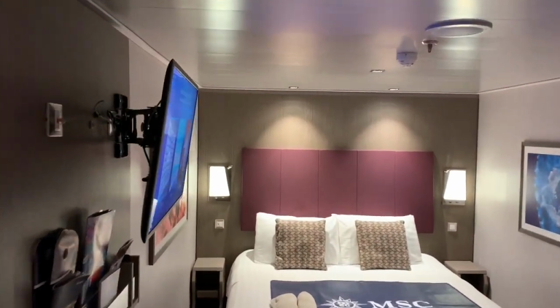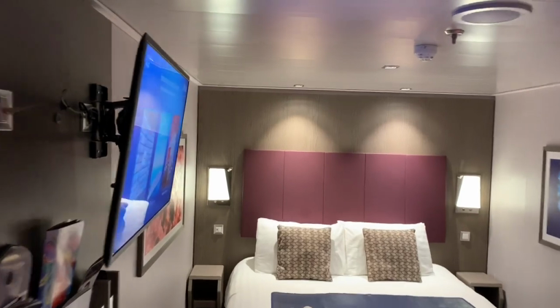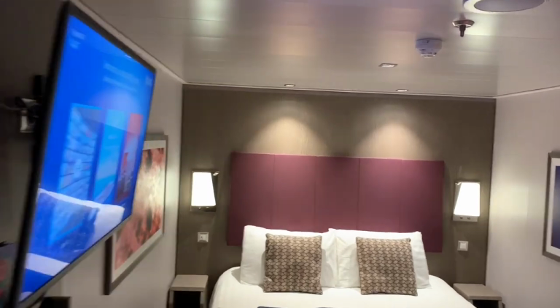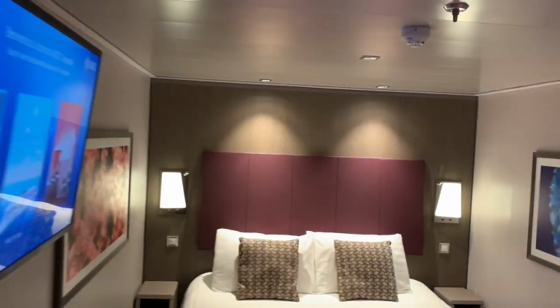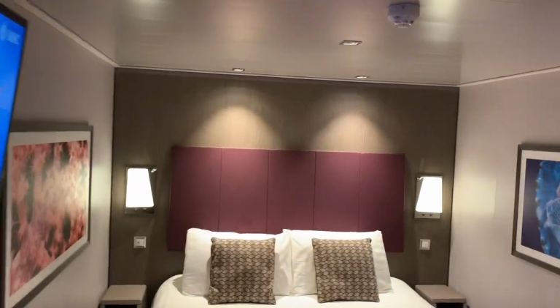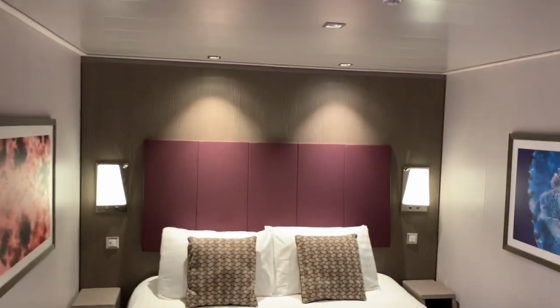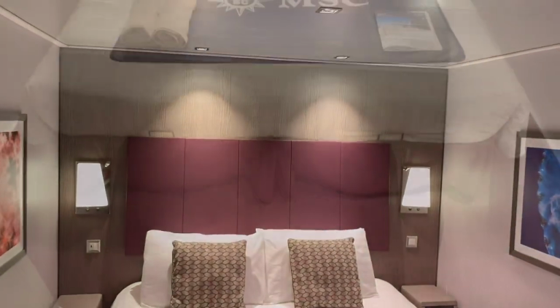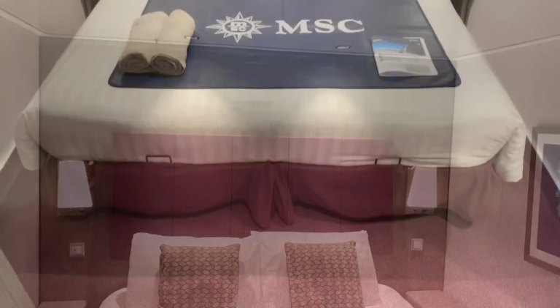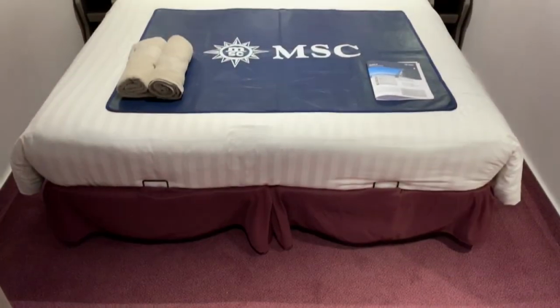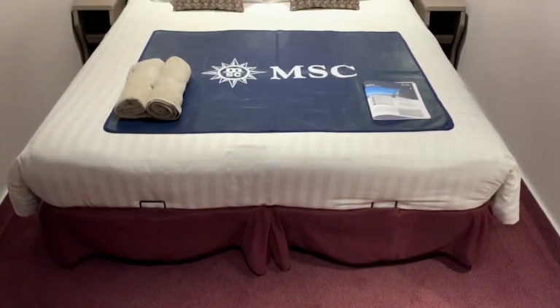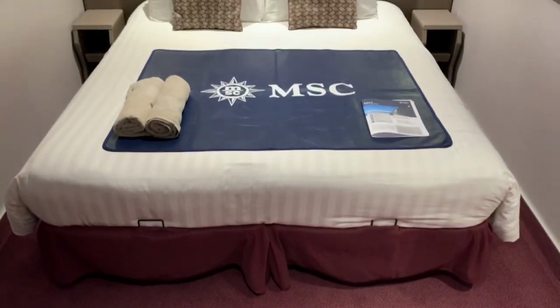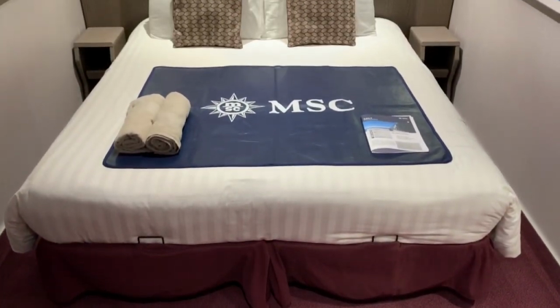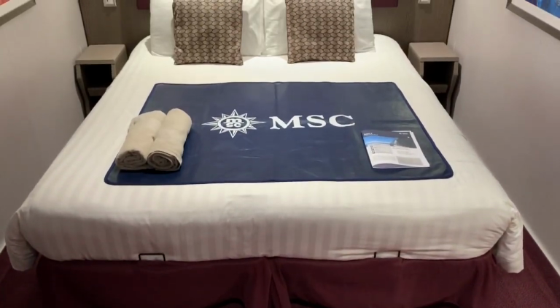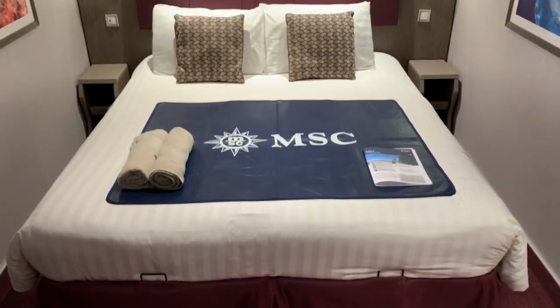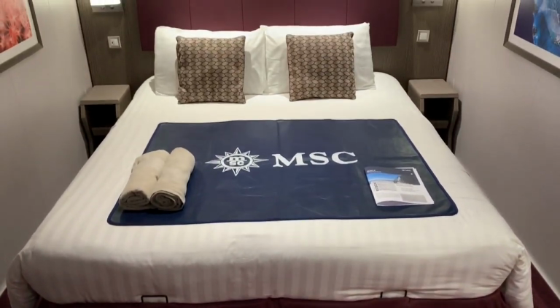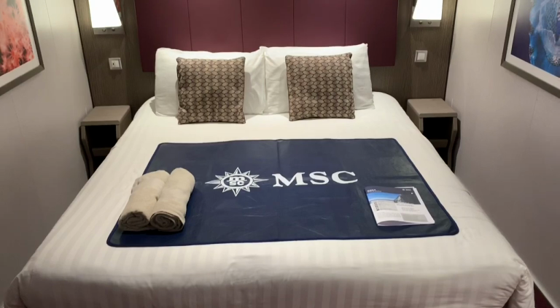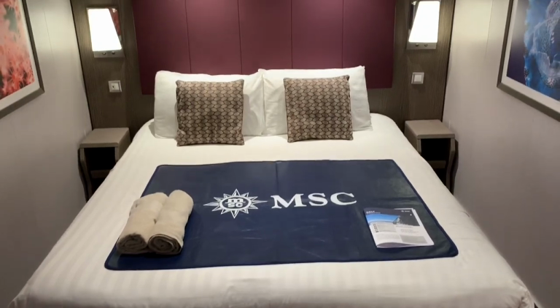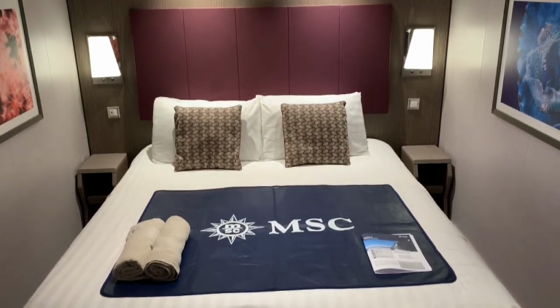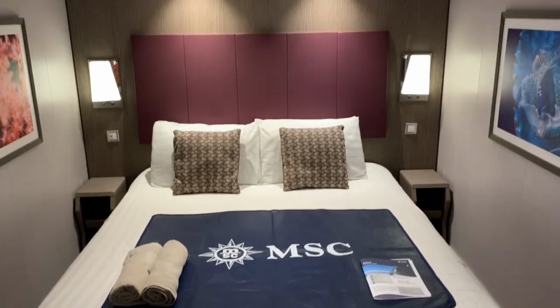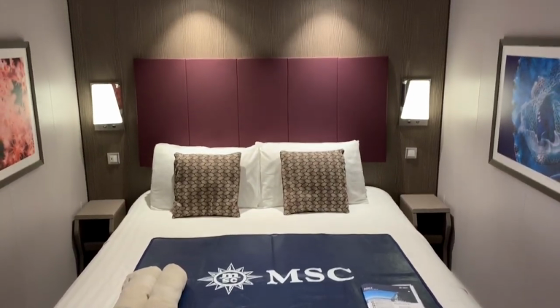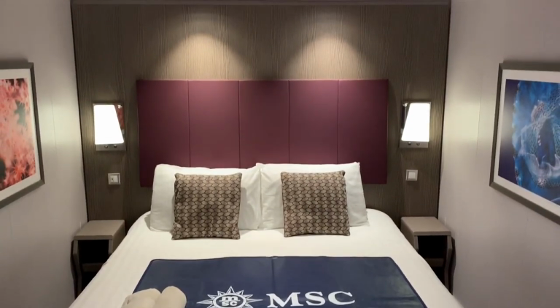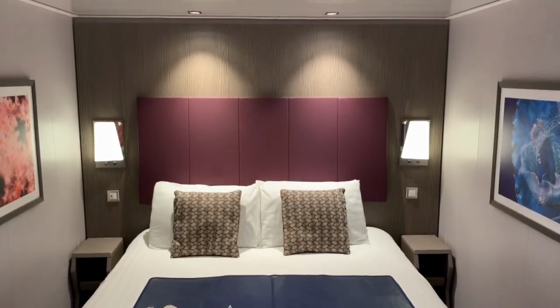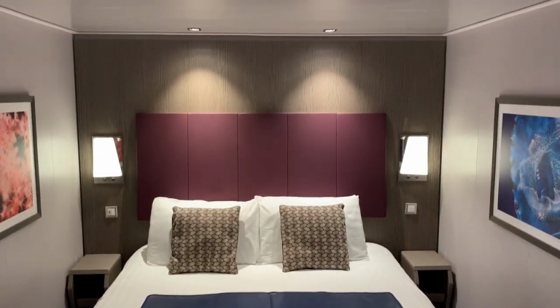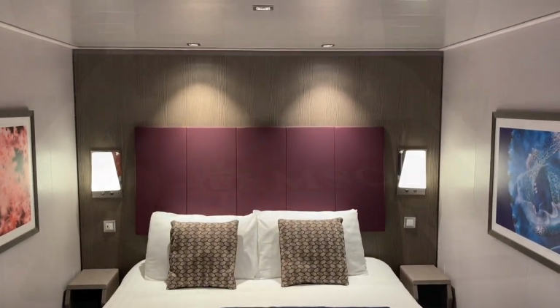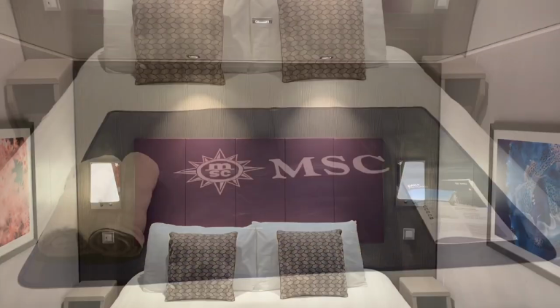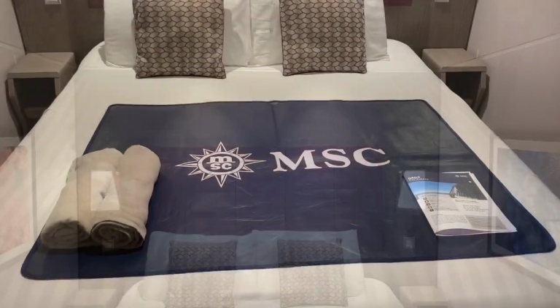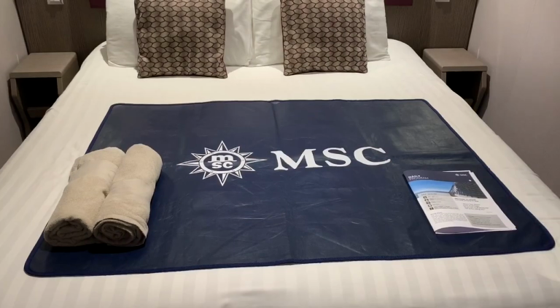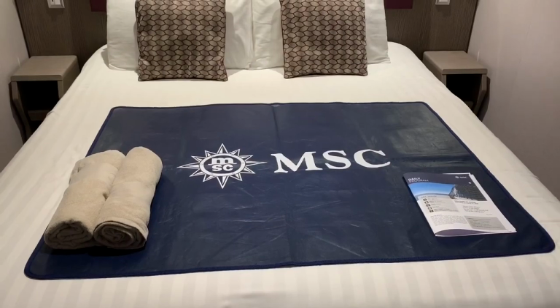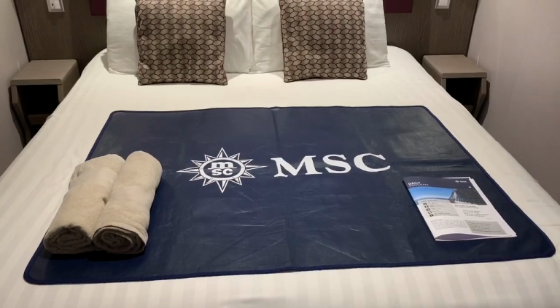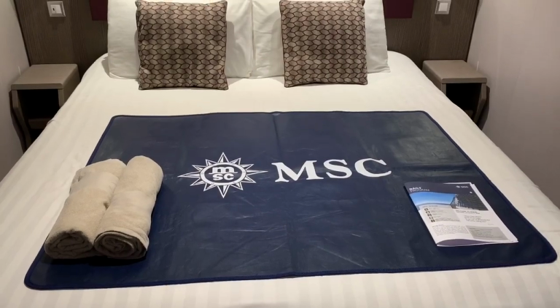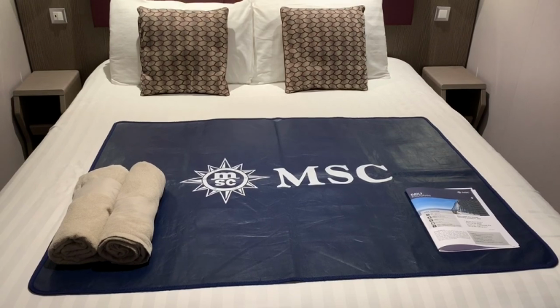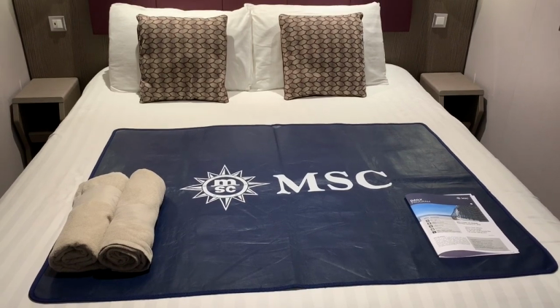As you can see, the cabin is very tastefully decorated. It's modern looking and spacious for an inside cabin. Our initial impressions are that it's both inviting and comfortable. So let's take a look at all the cabin's features.